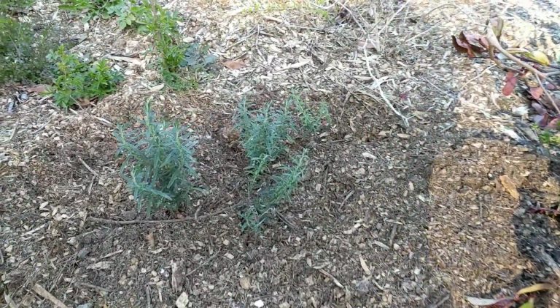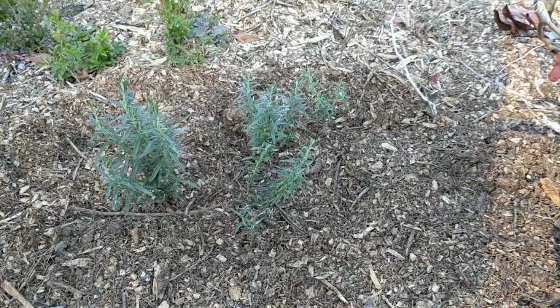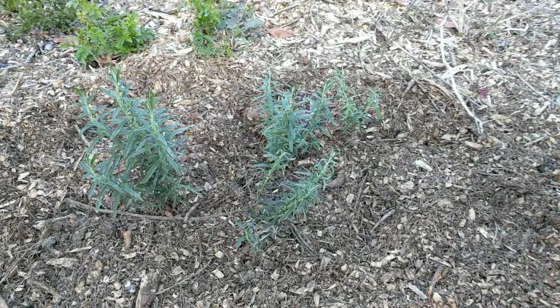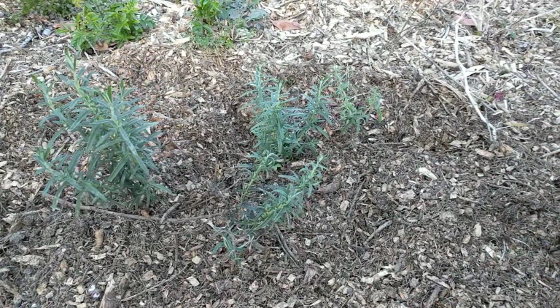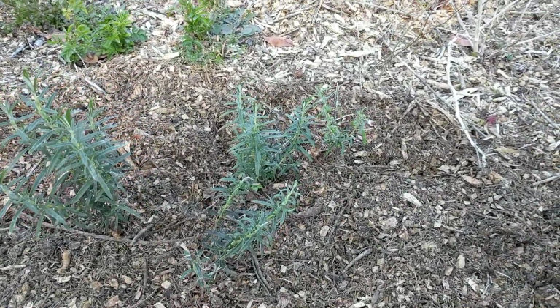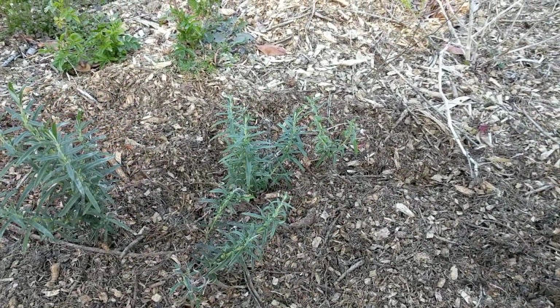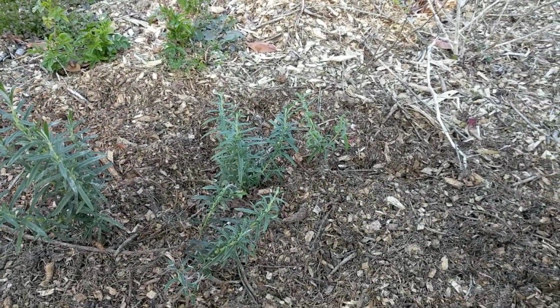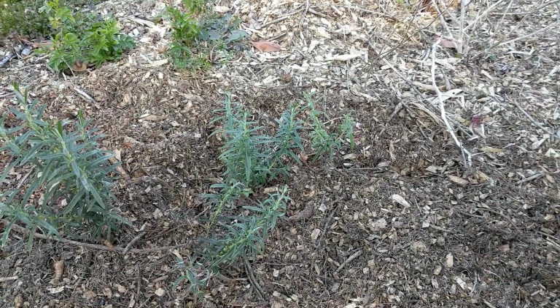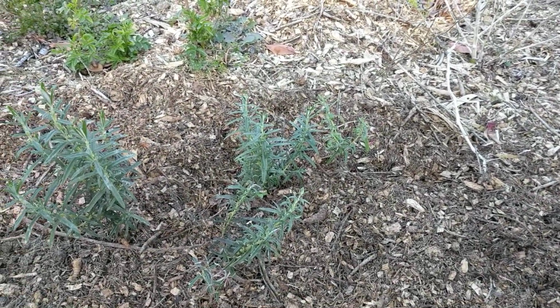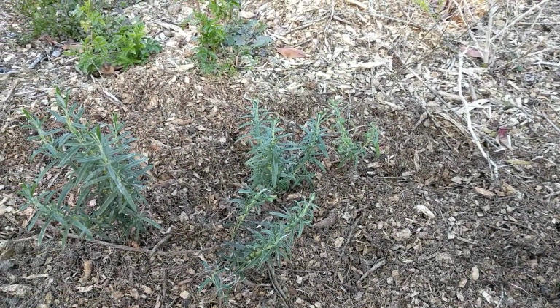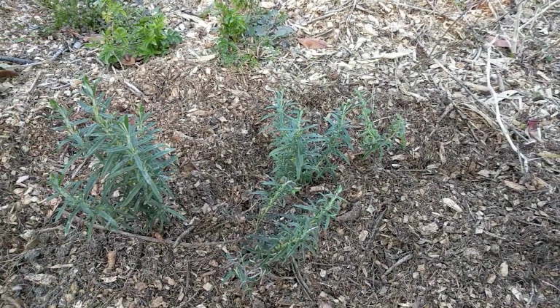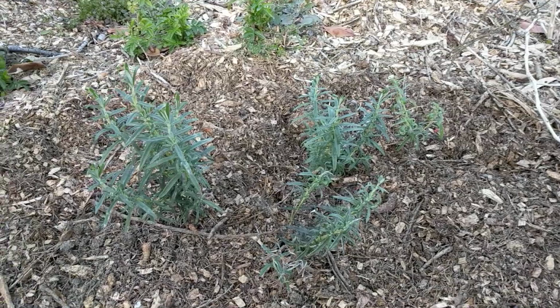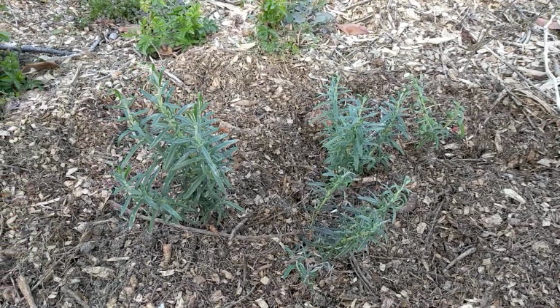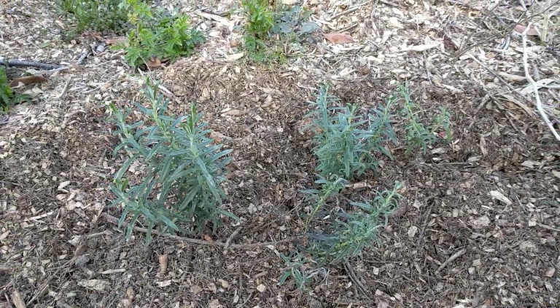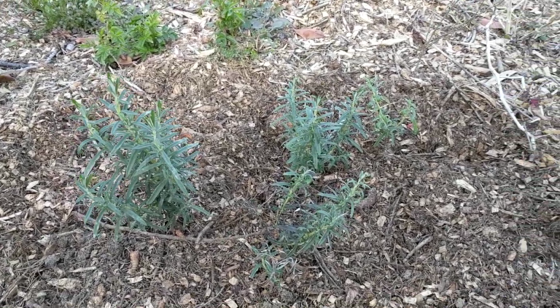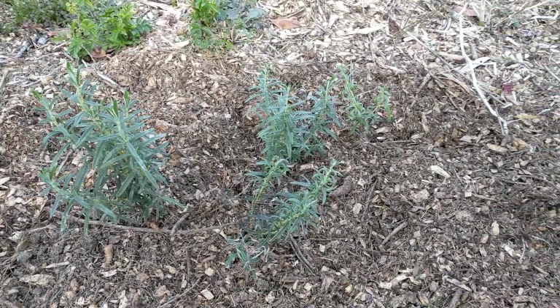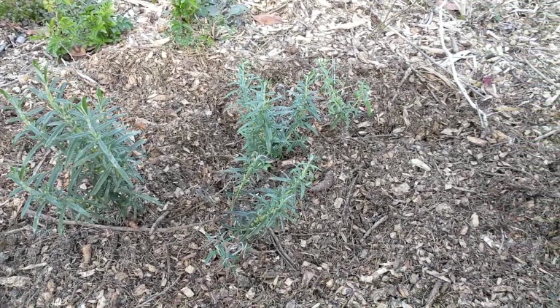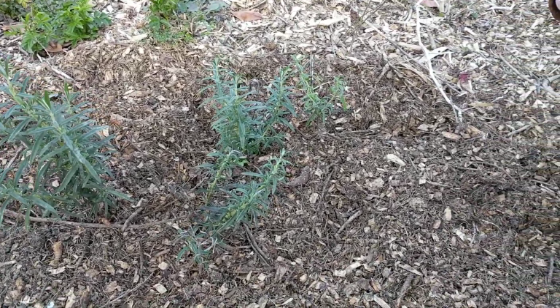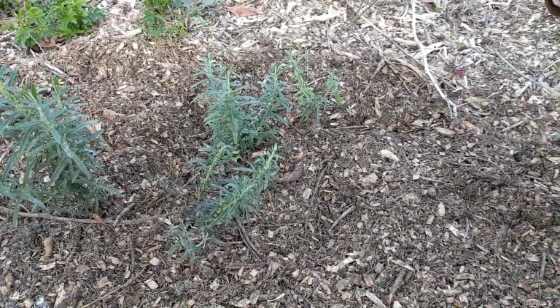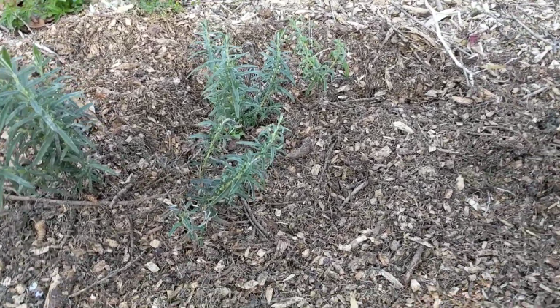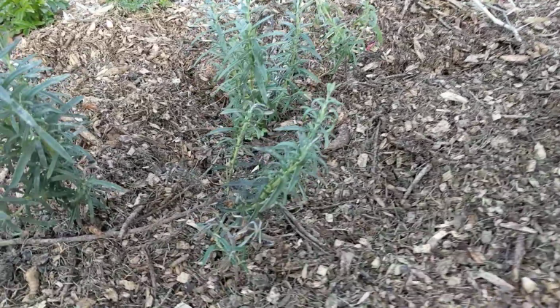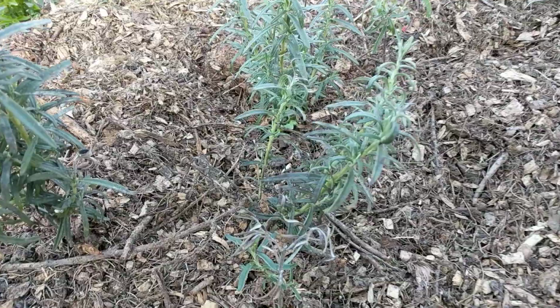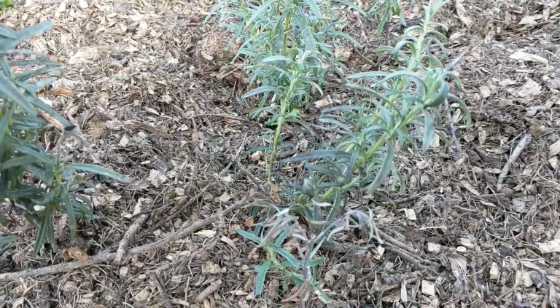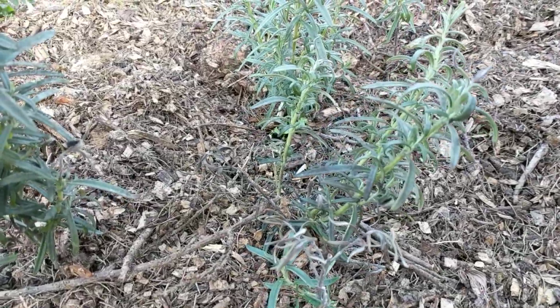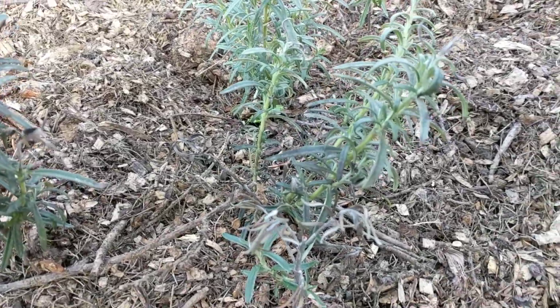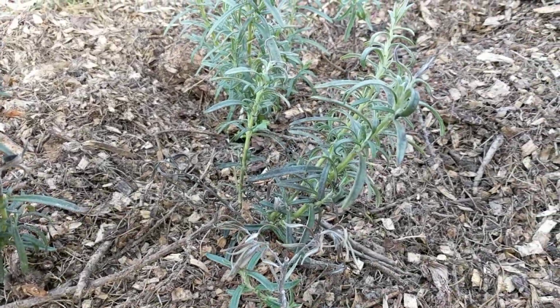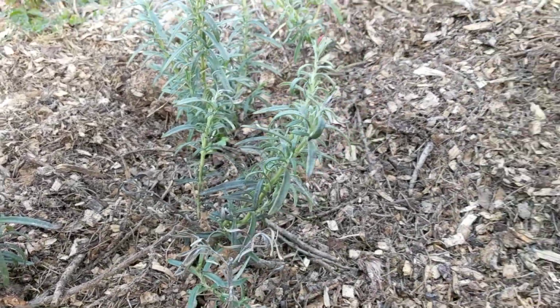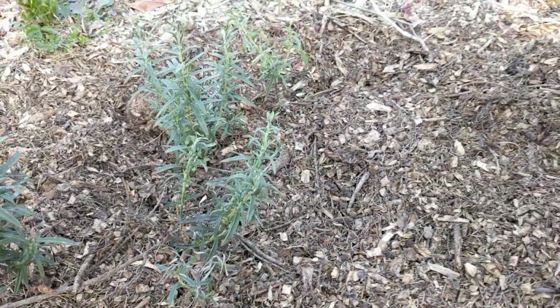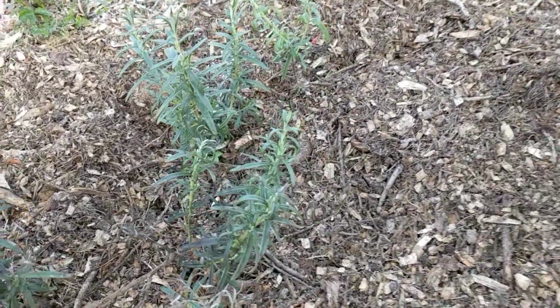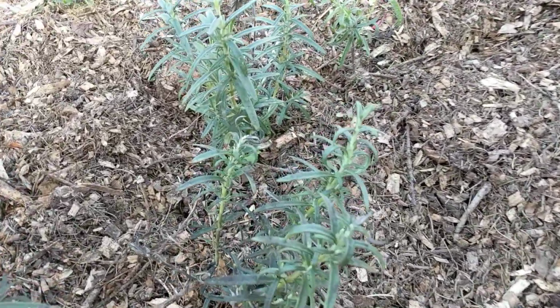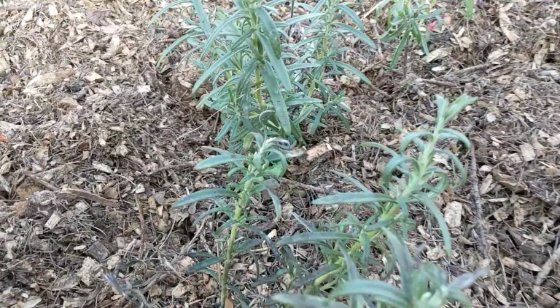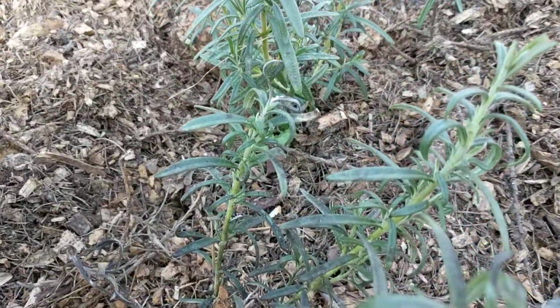I planted some rosemary that I had in the greenhouse — it was not doing so well. I think it was probably getting too wet and maybe some mold issues or whatnot. You can see this one has slightly discolored leaves.